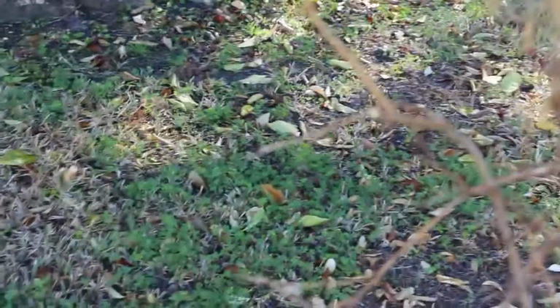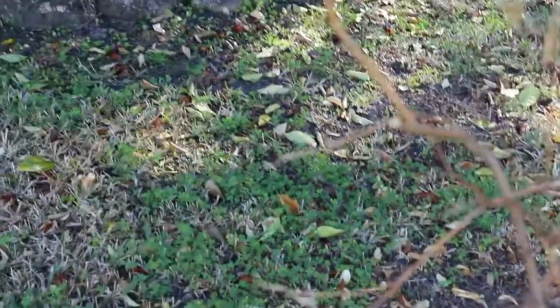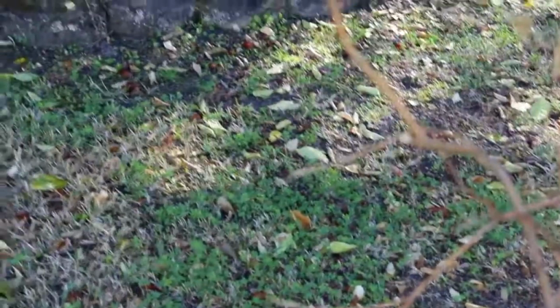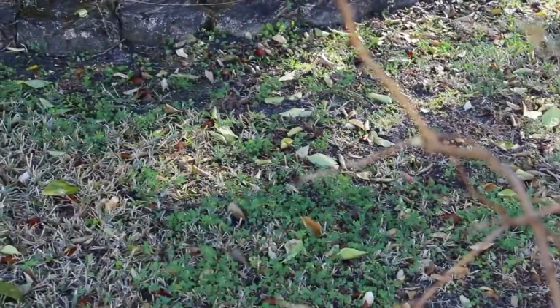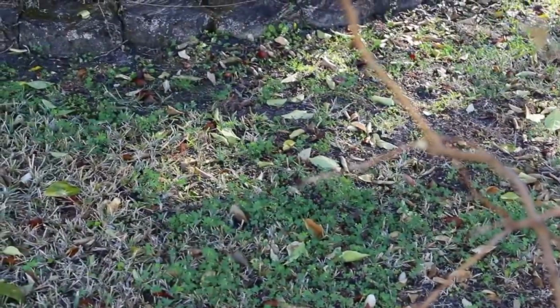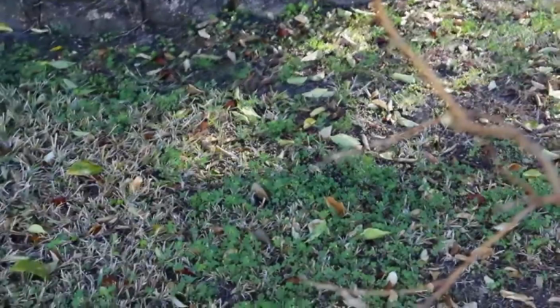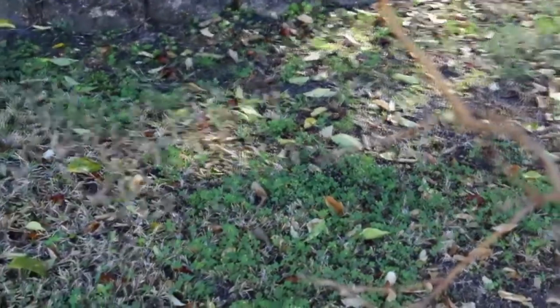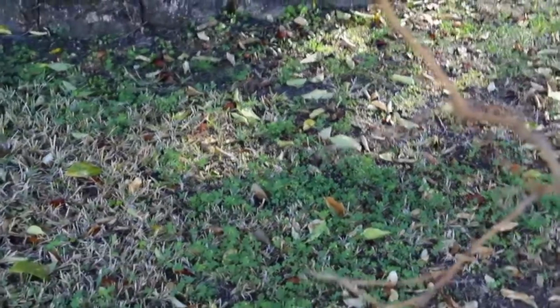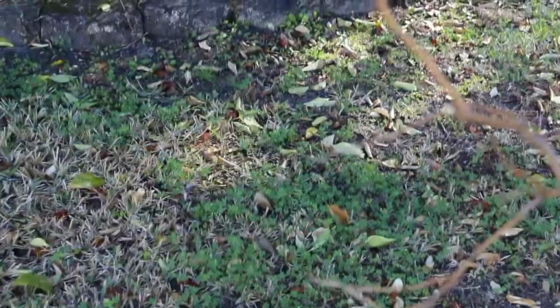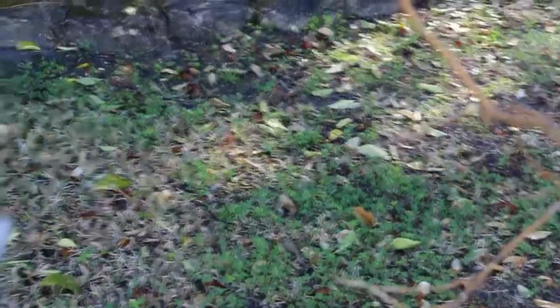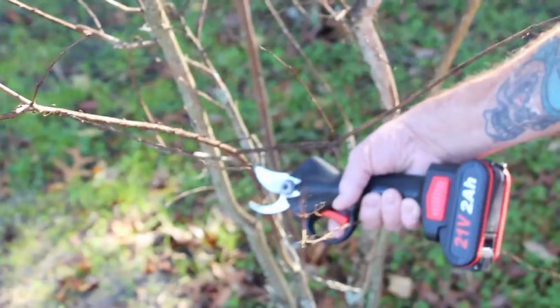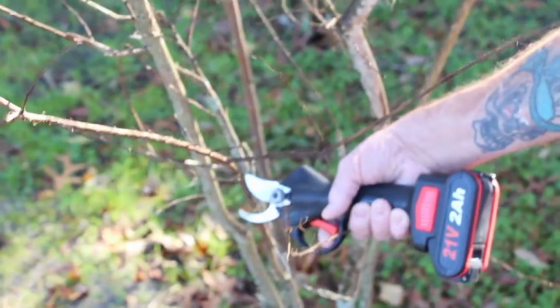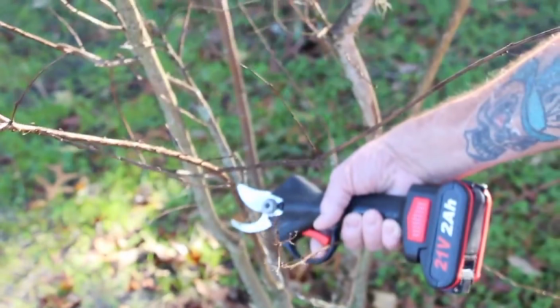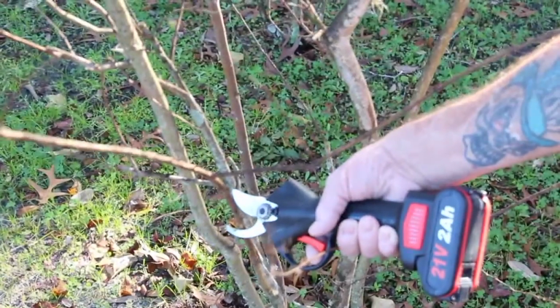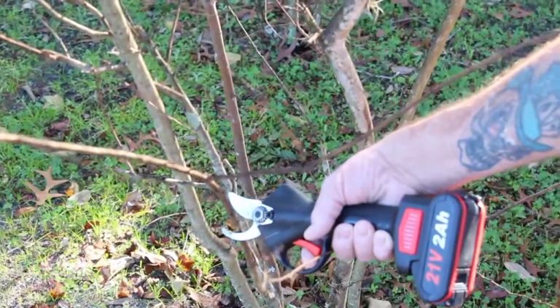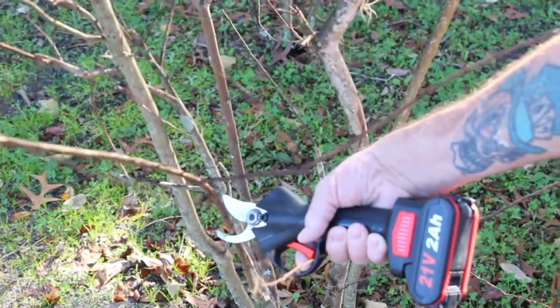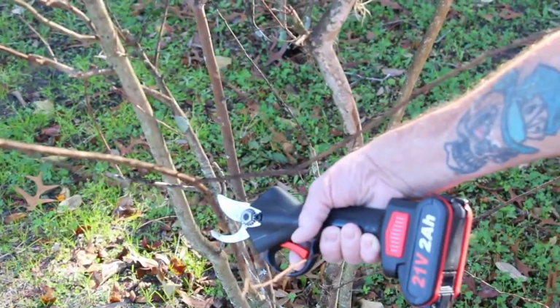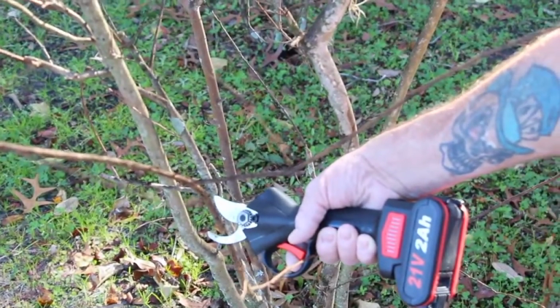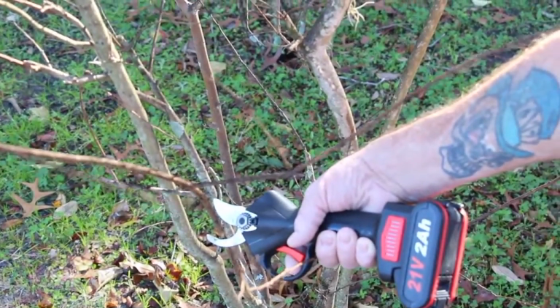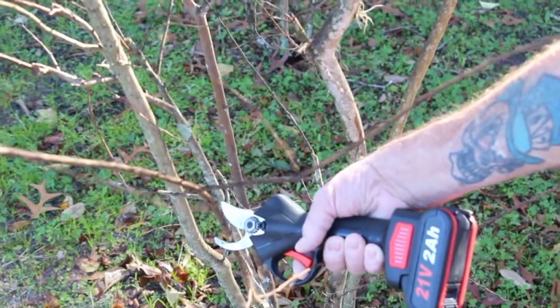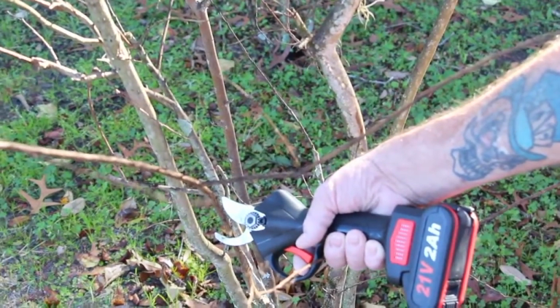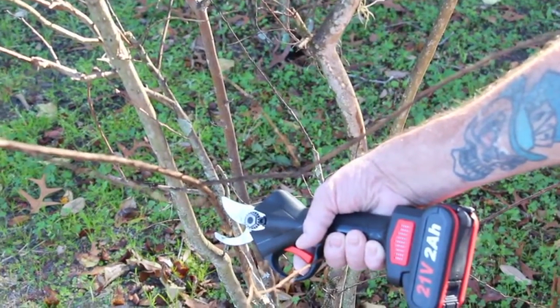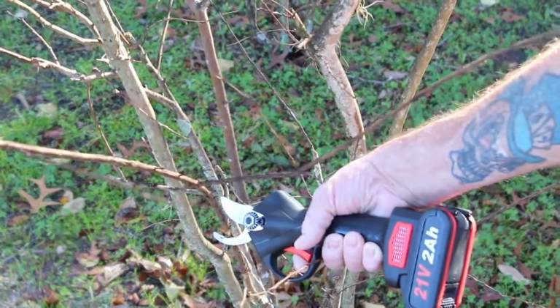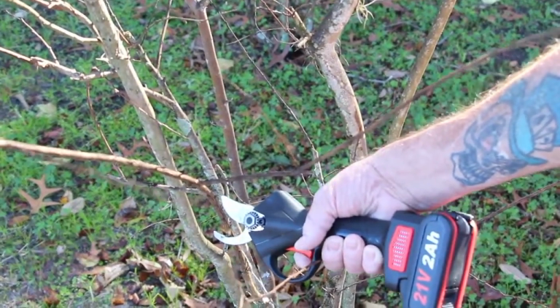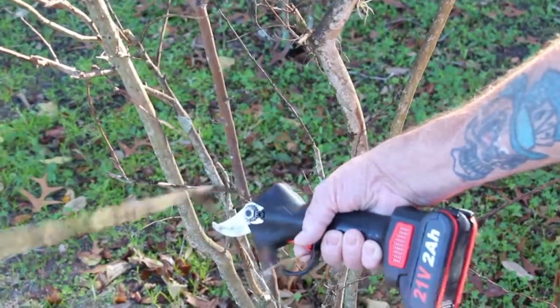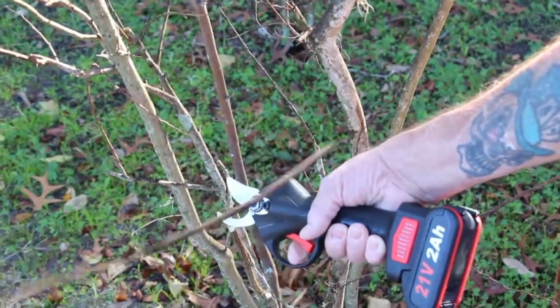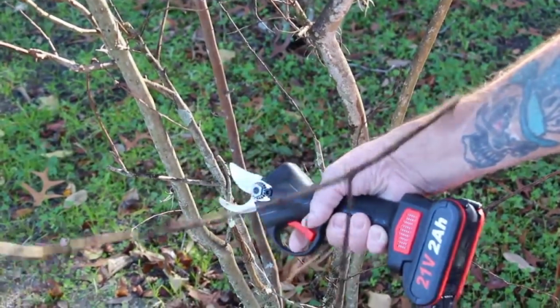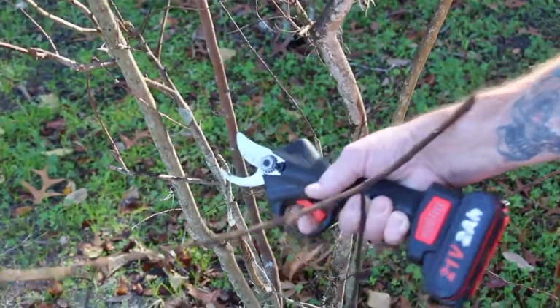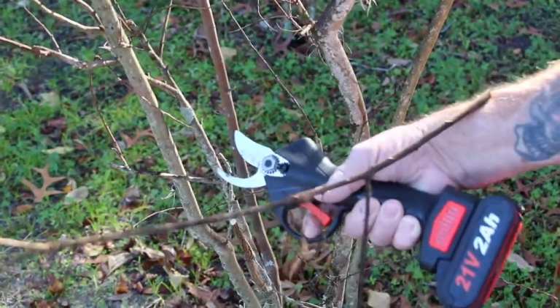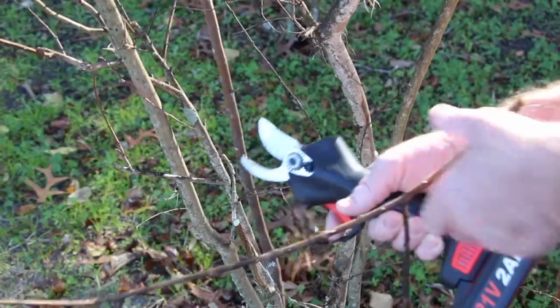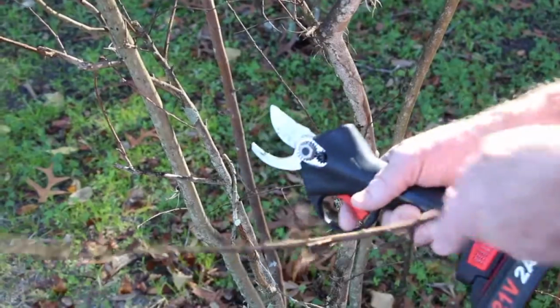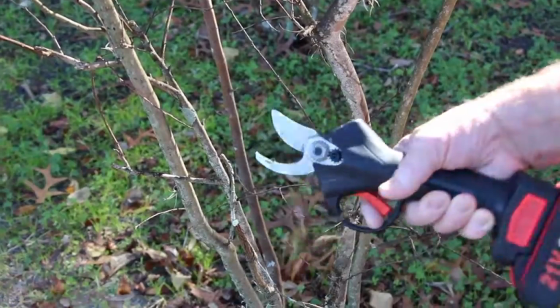You see how quick it cut that? Watch how fast this cuts. Look at that.